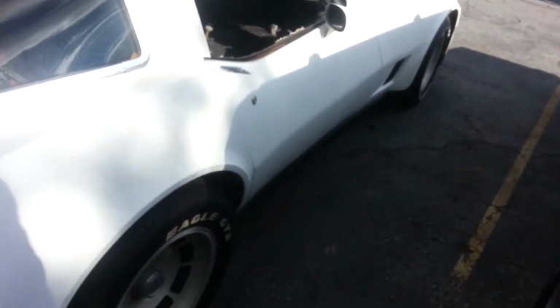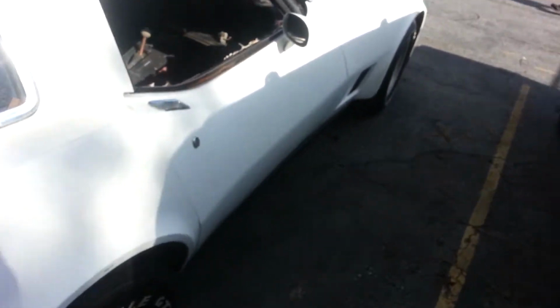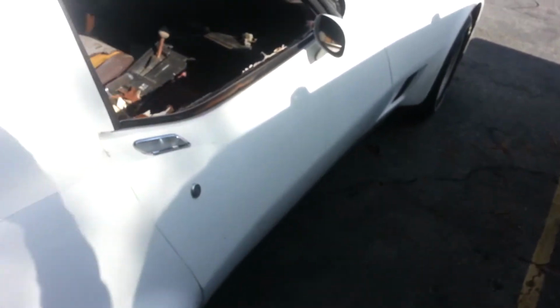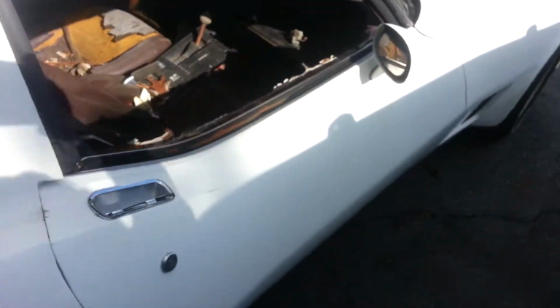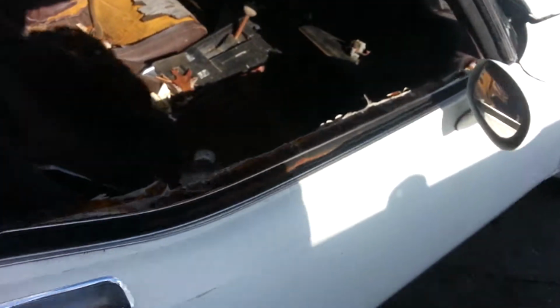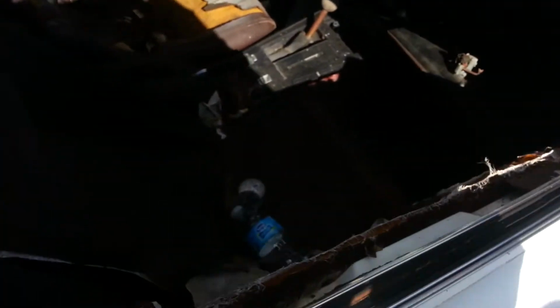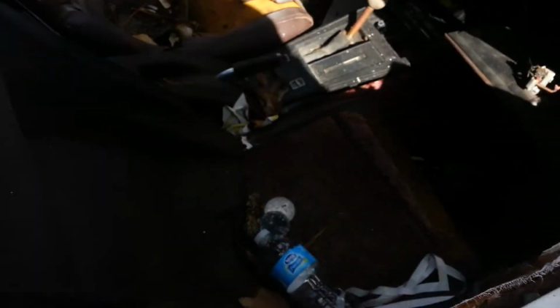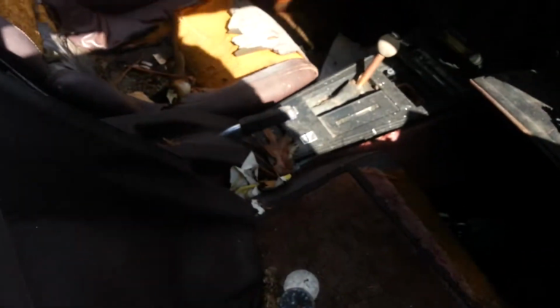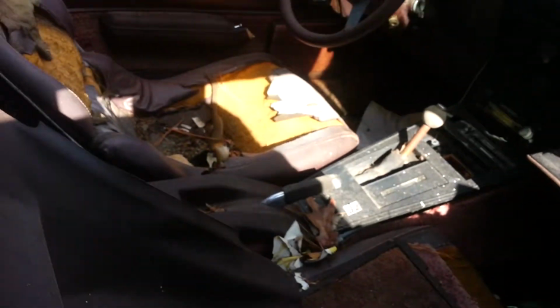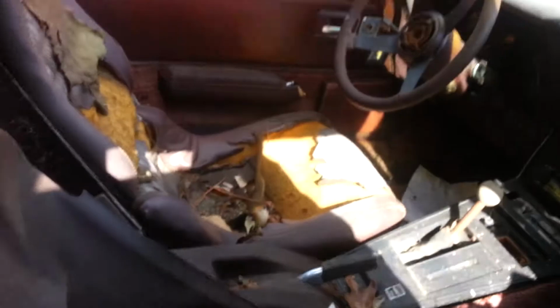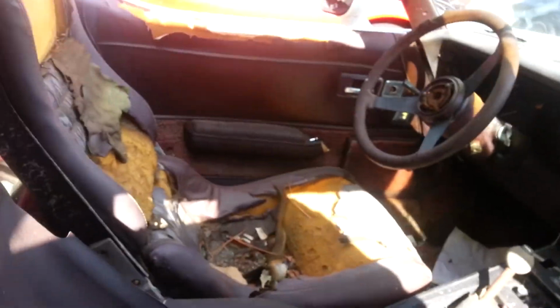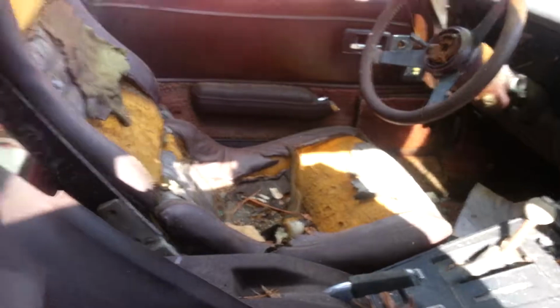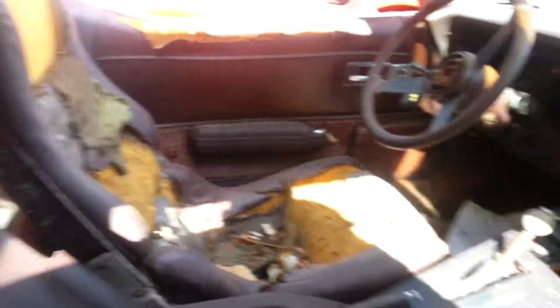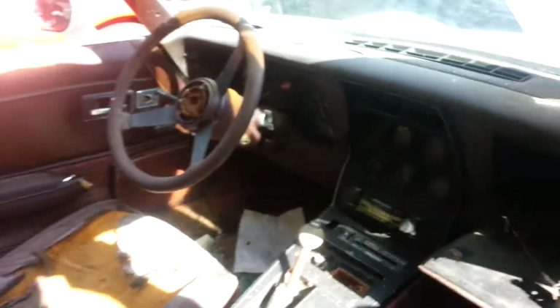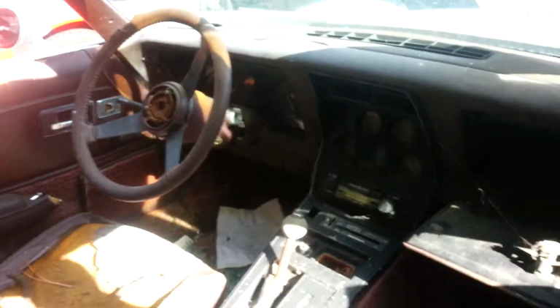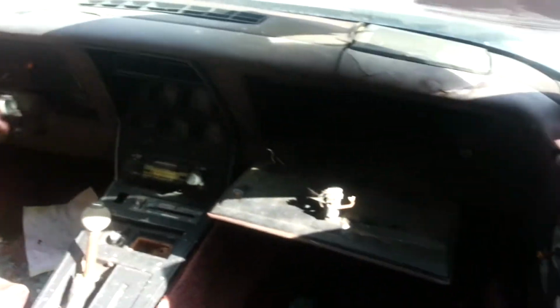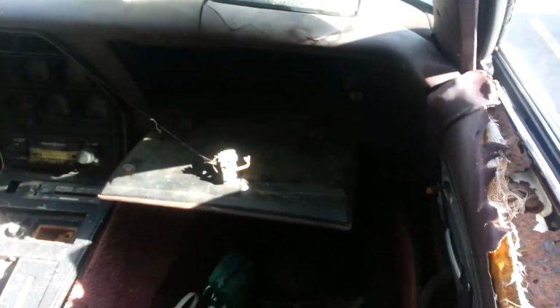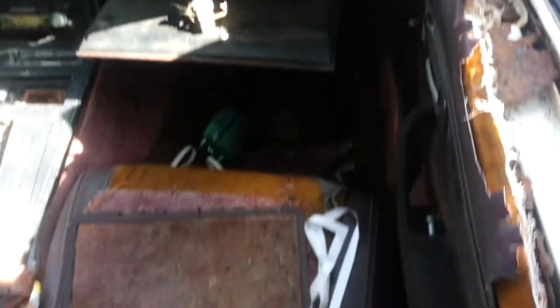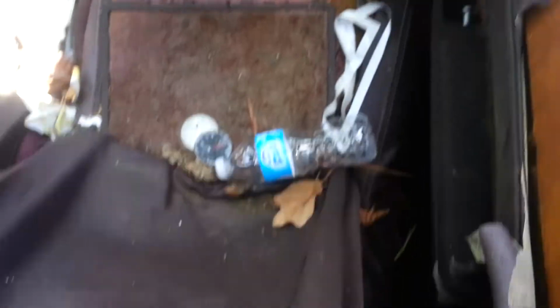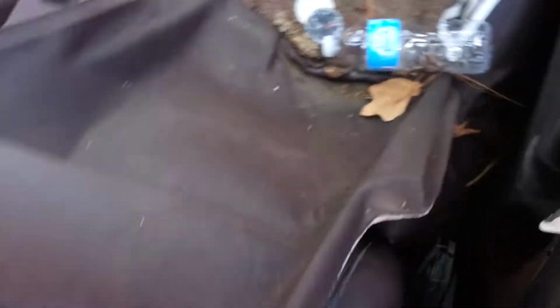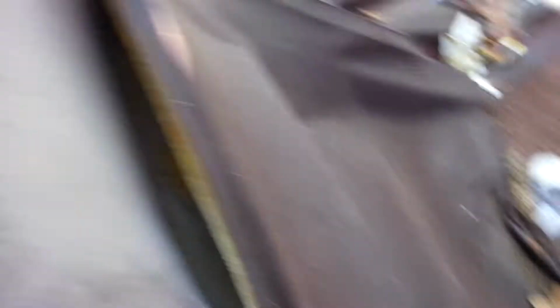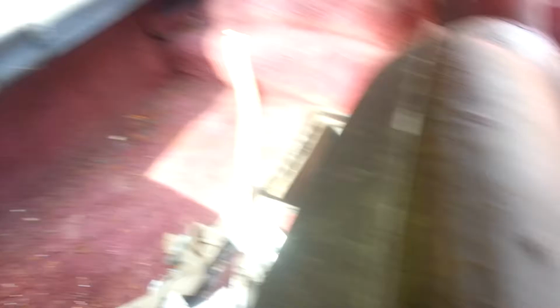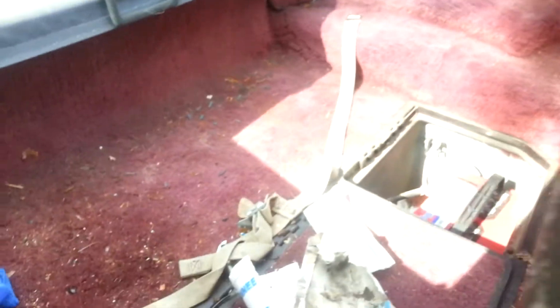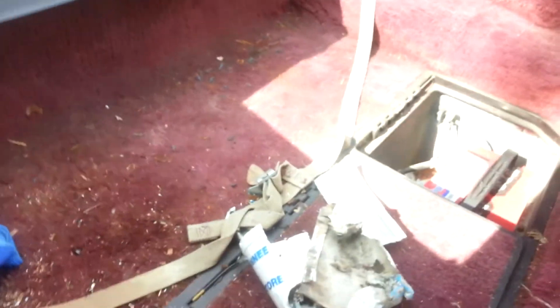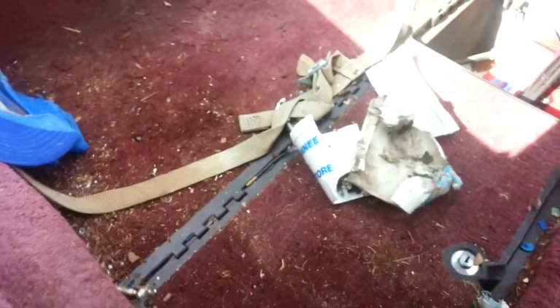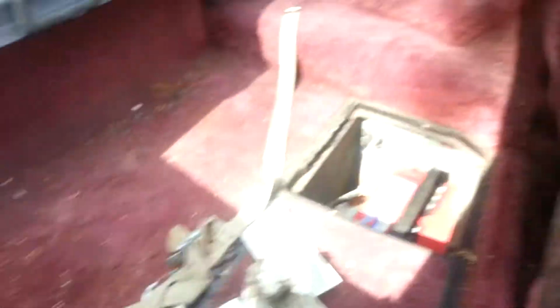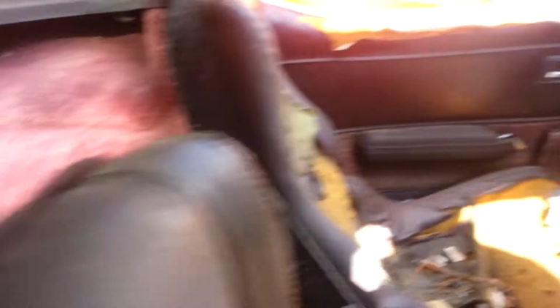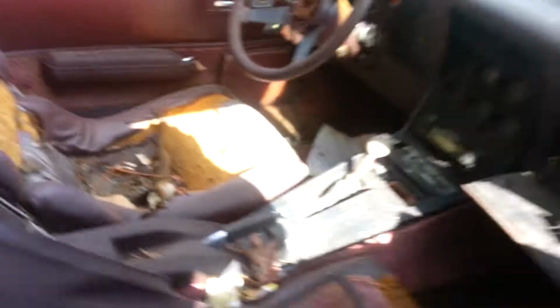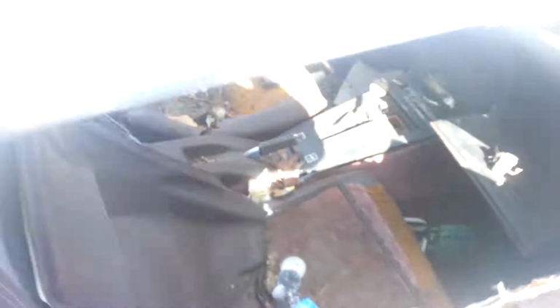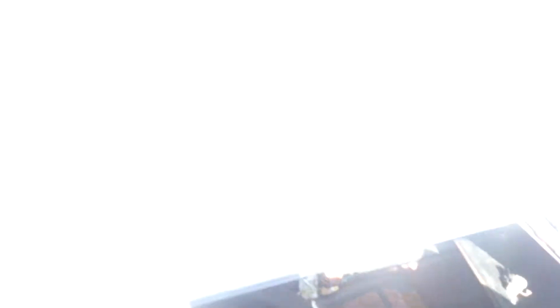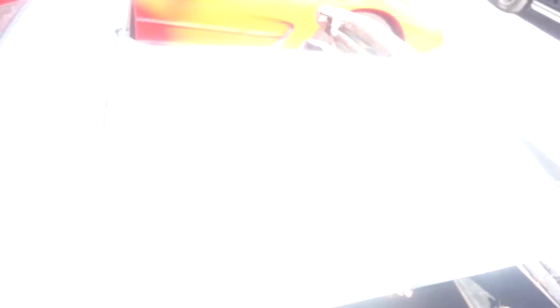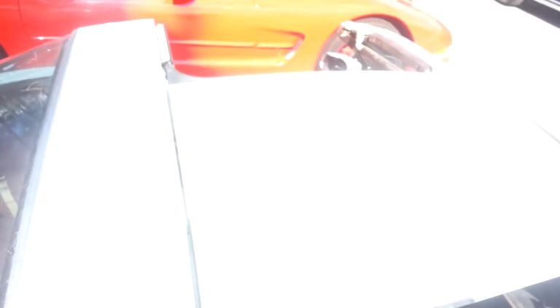As you can see, the interior is a mess, in need of a full restoration. It's got one T-top.